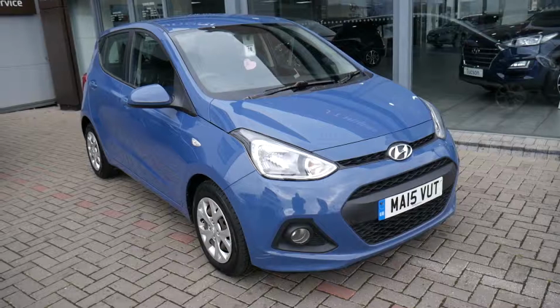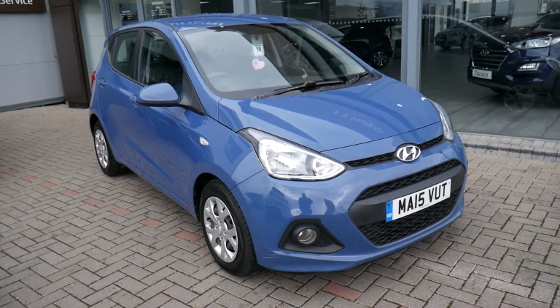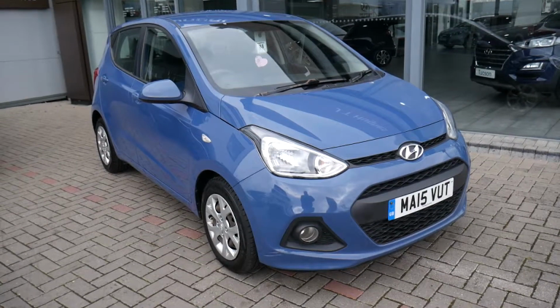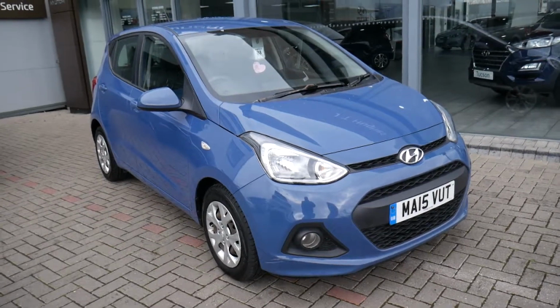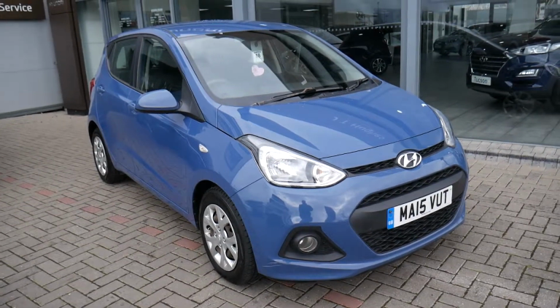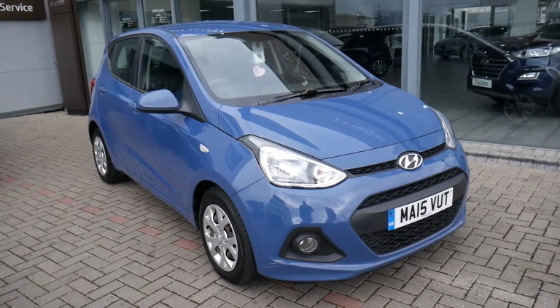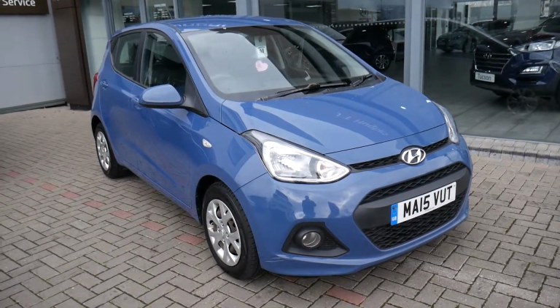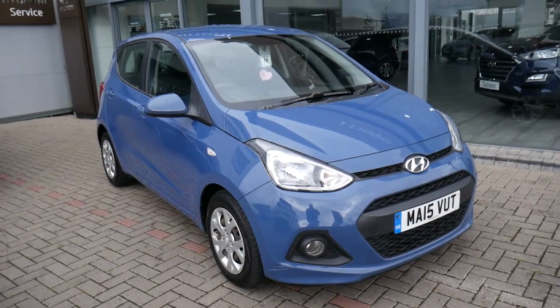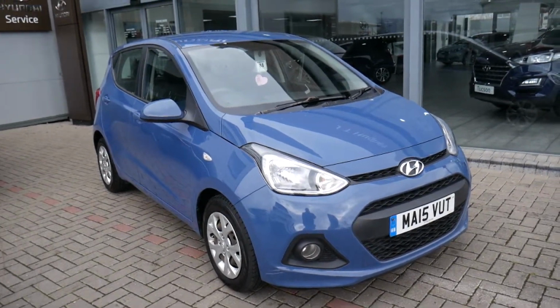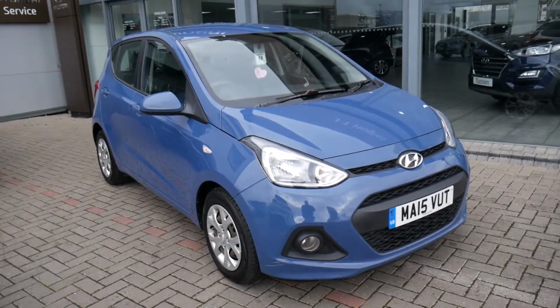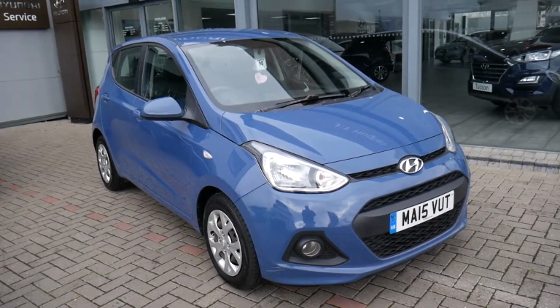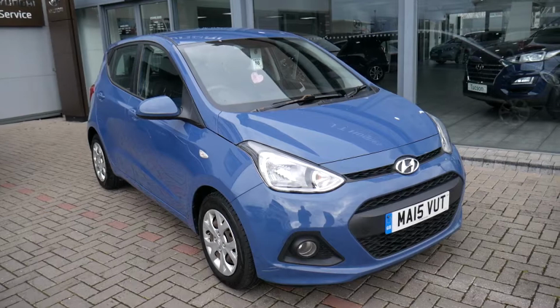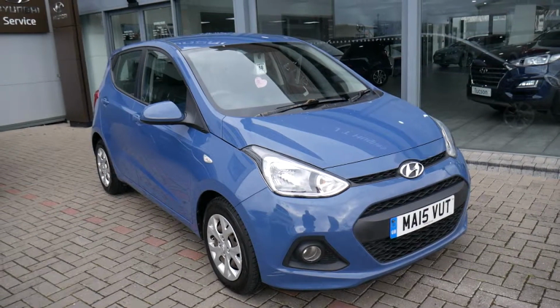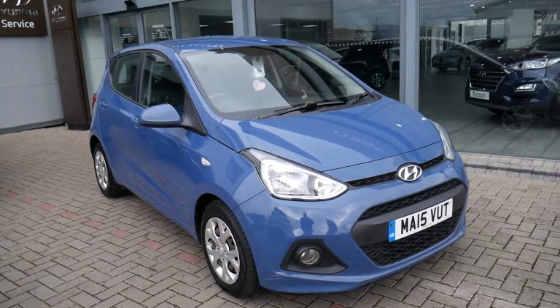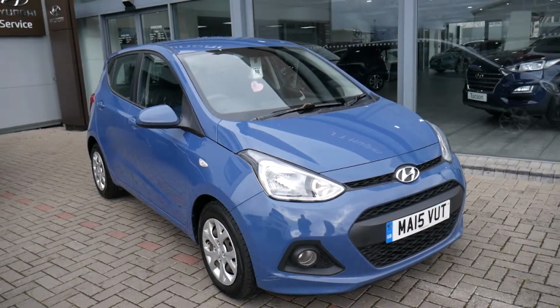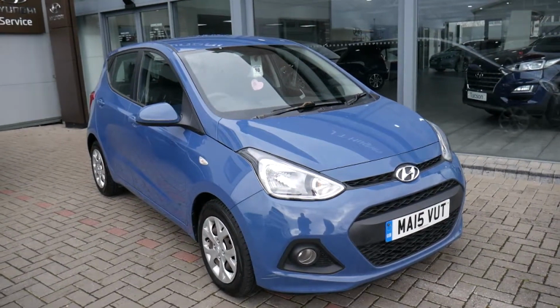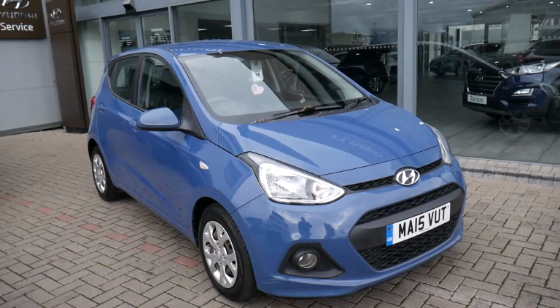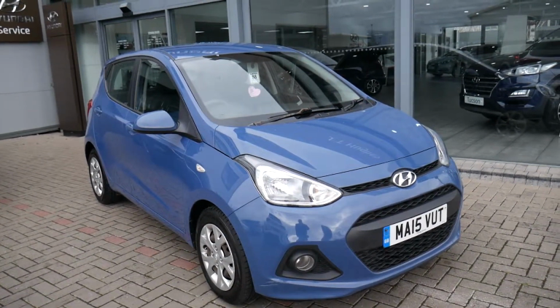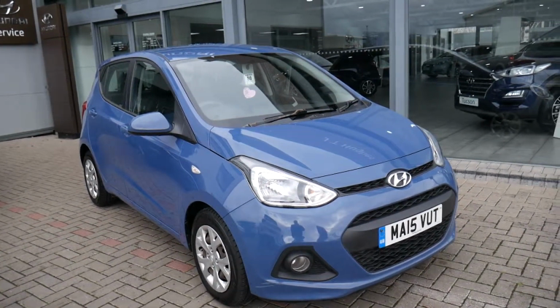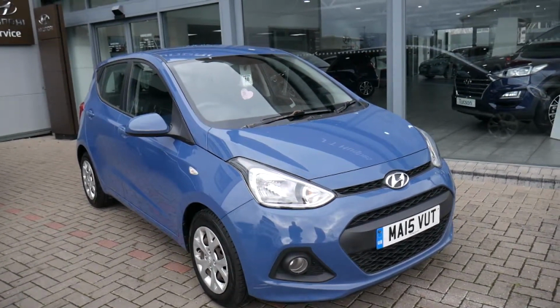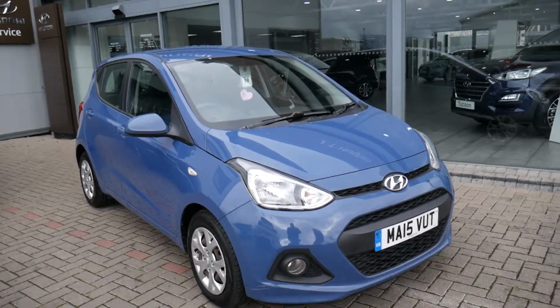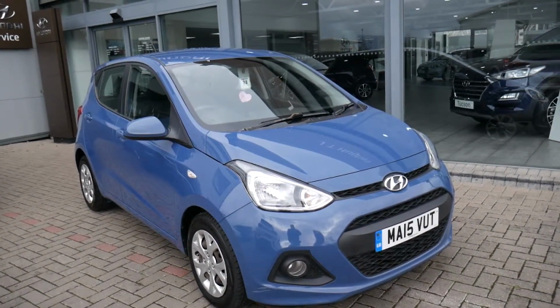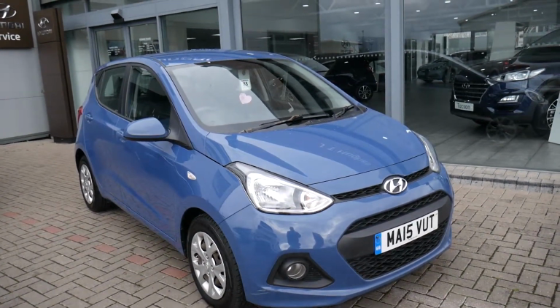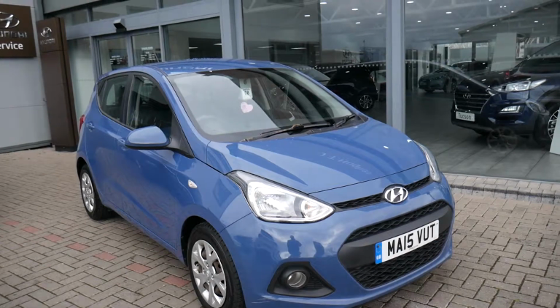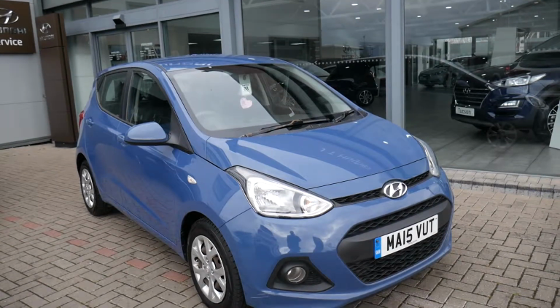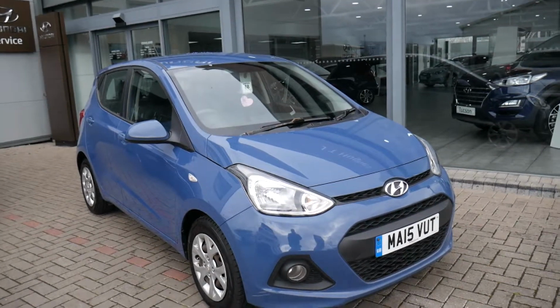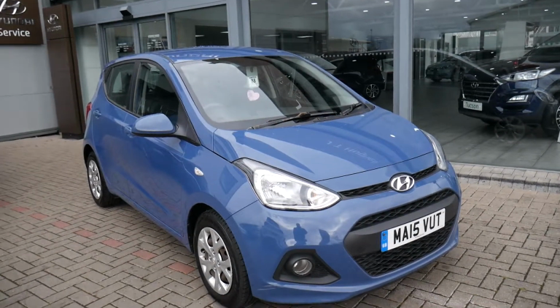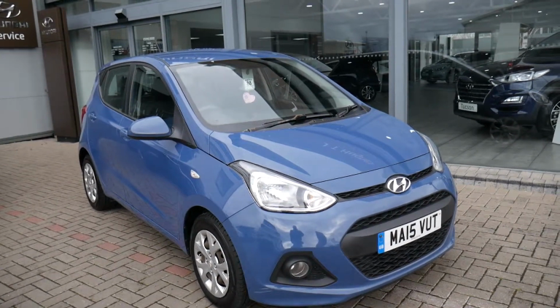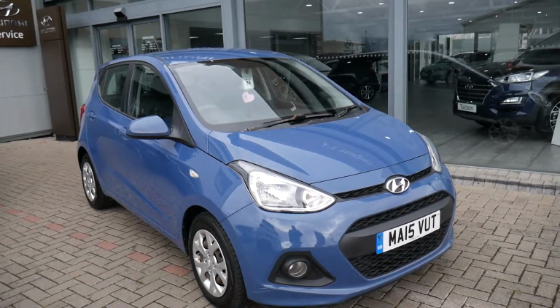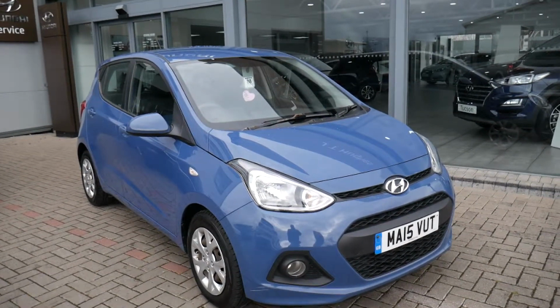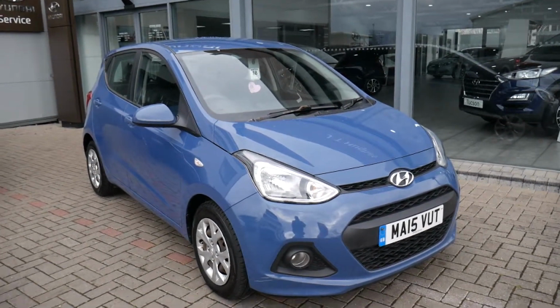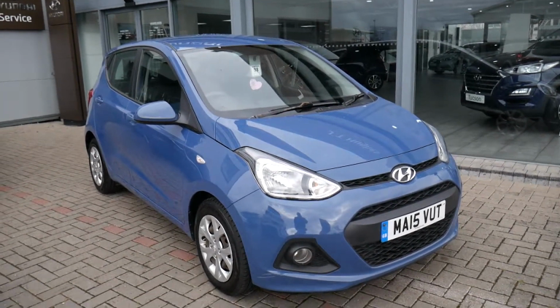Hi and welcome to JTU's Hyundai. My name's Rob, and I'm going to take you around this used Hyundai i10 — this is the SE model on a 15 plate, with 60,565 miles done. As you can see, it looks absolutely stunning in the blue paintwork.